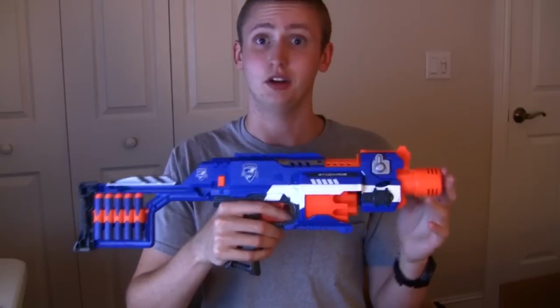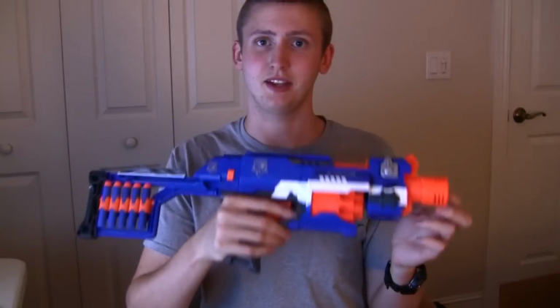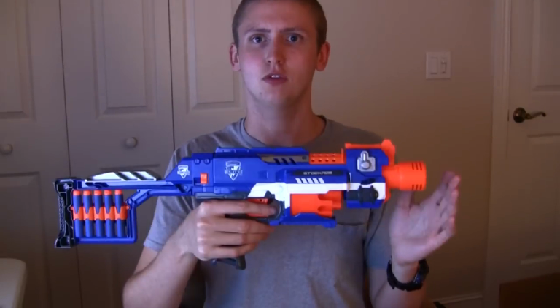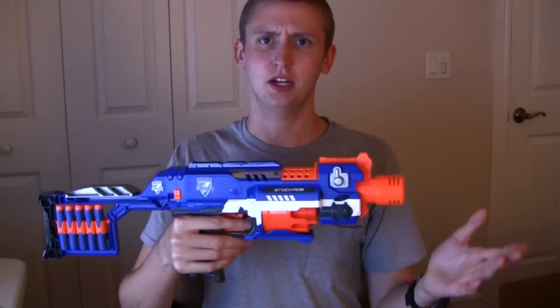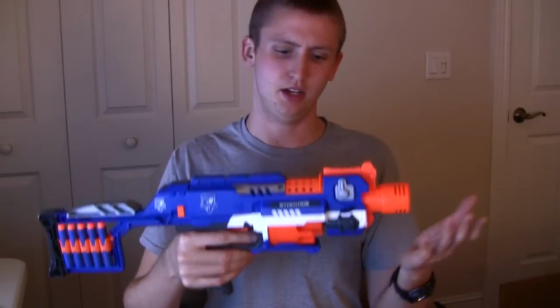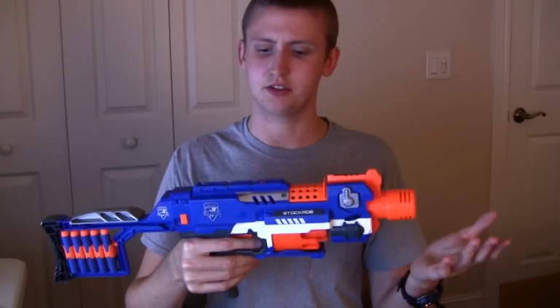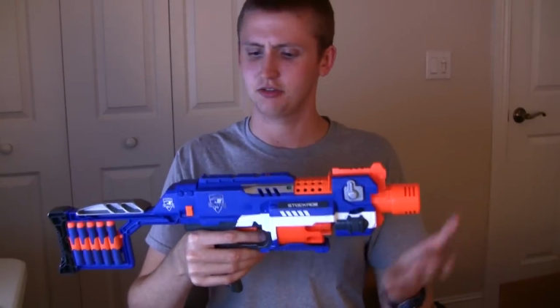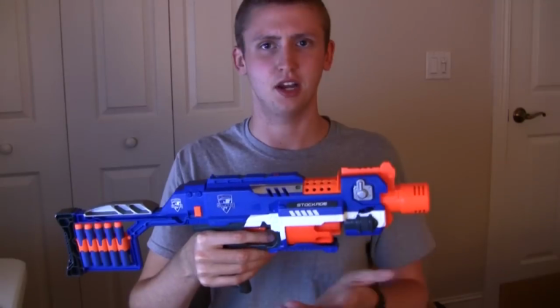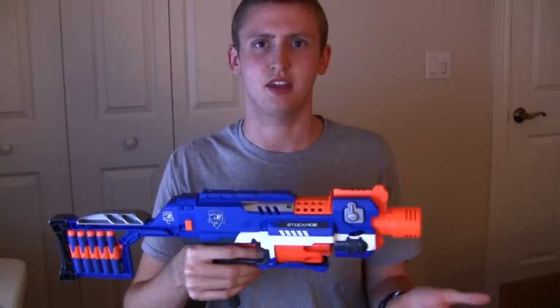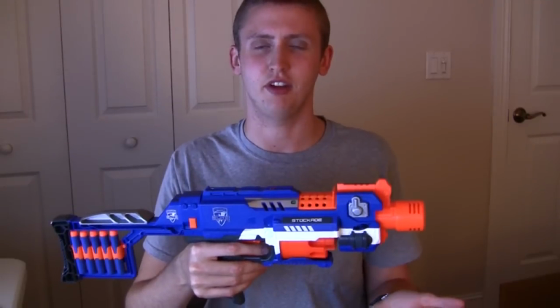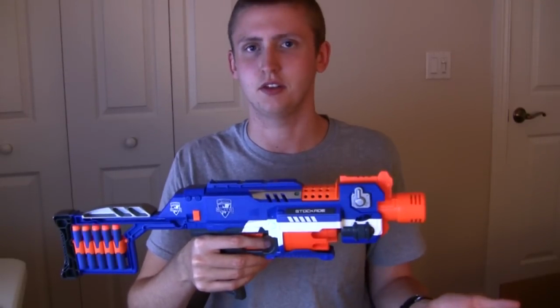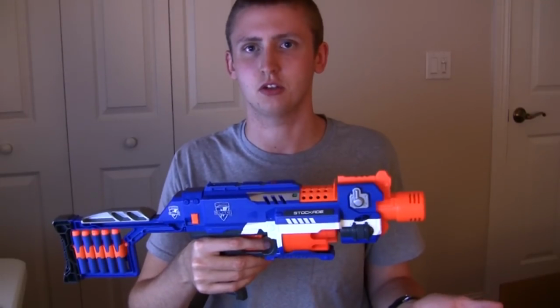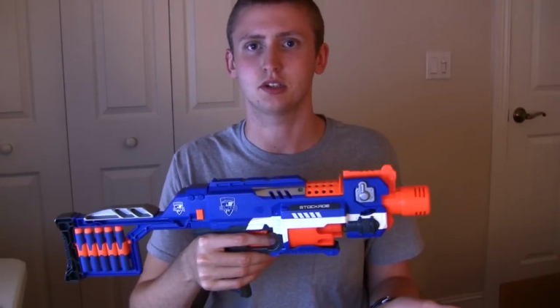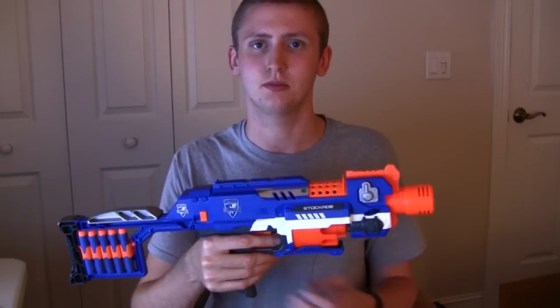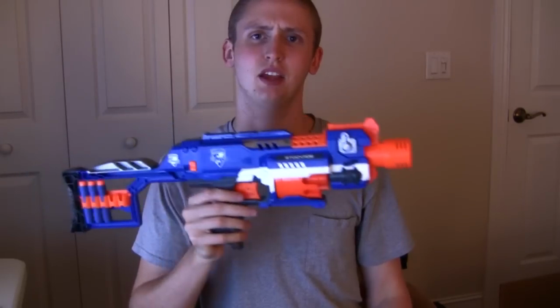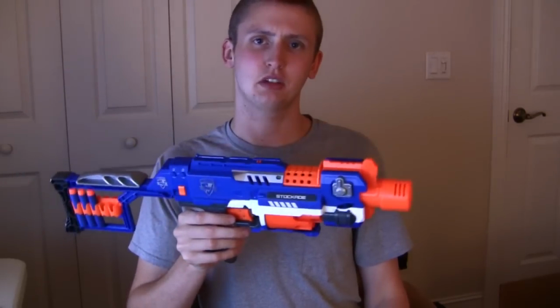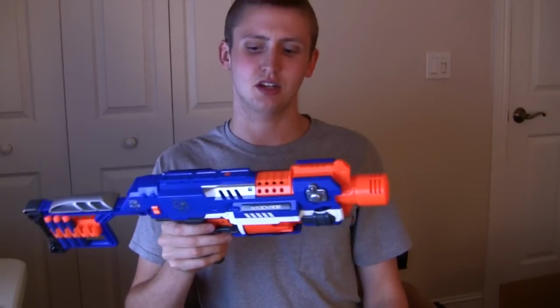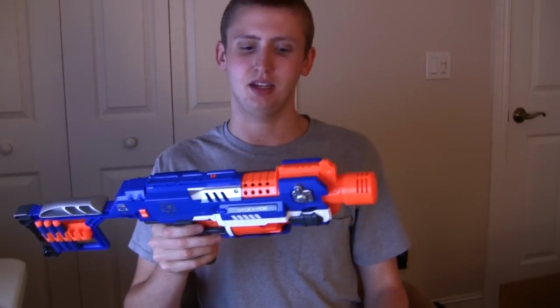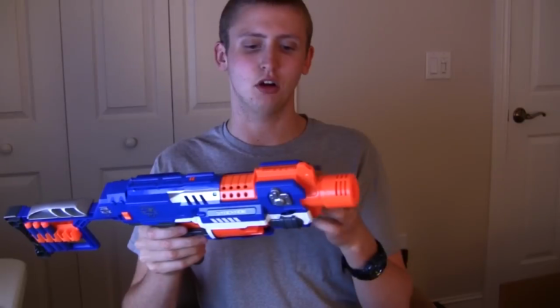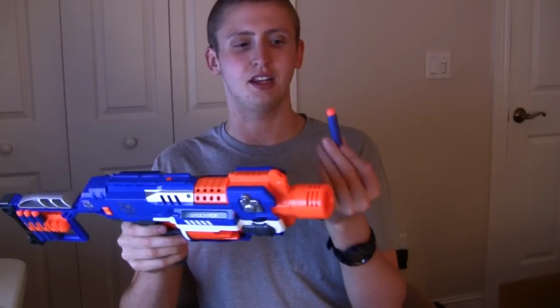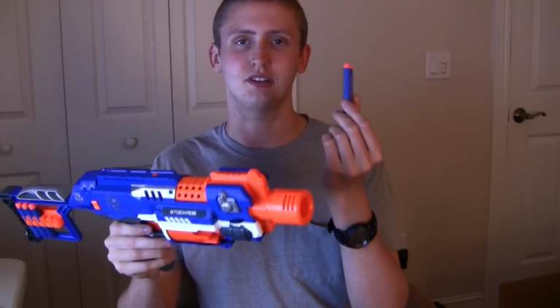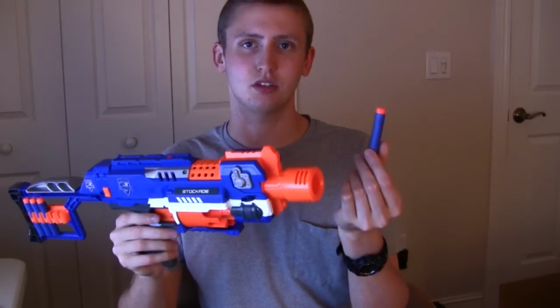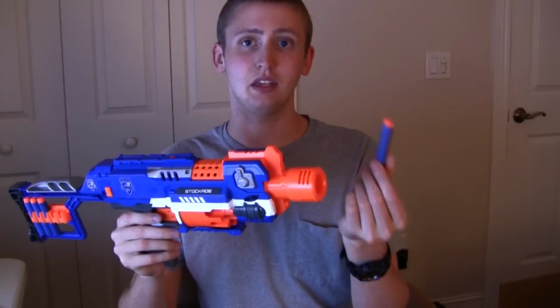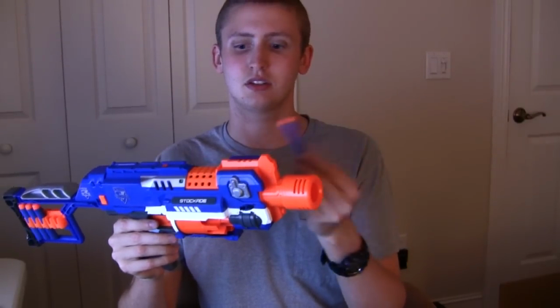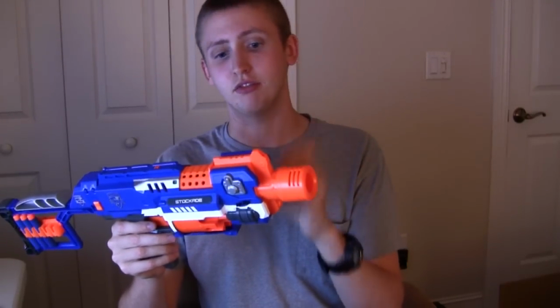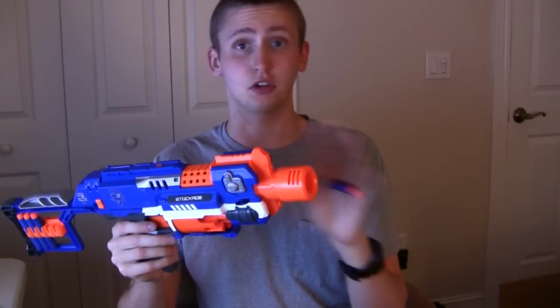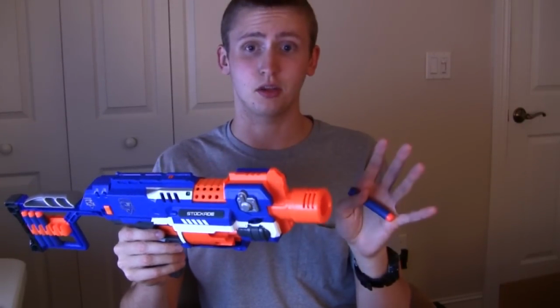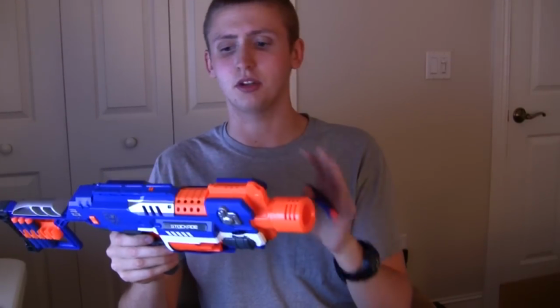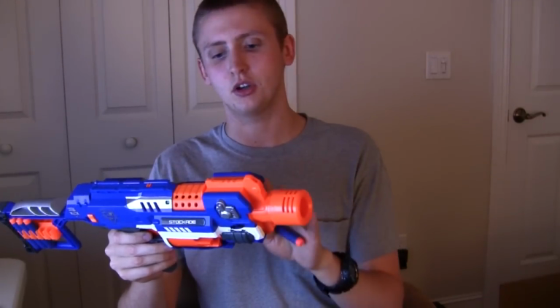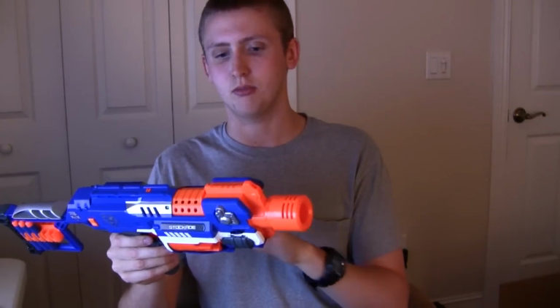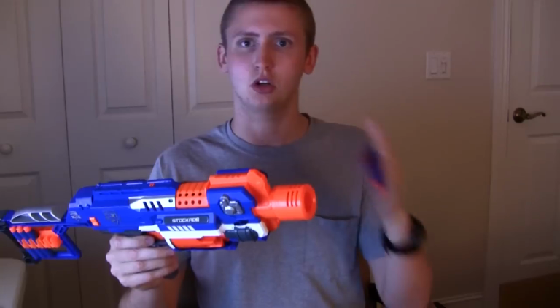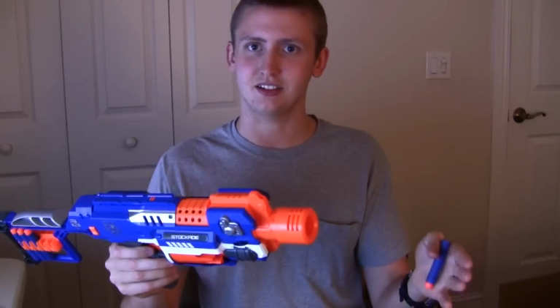Going over my opinion — overall, pretty high. I do like this blaster for the price; I think it's pretty fair. This was about 20 US dollars. I don't think I'd personally use the Stockade, because you're already getting decreased accuracy with the Elite darts, and the Flywheels are great, don't get me wrong, but if you're going to go to that, you might as well go to magazines.